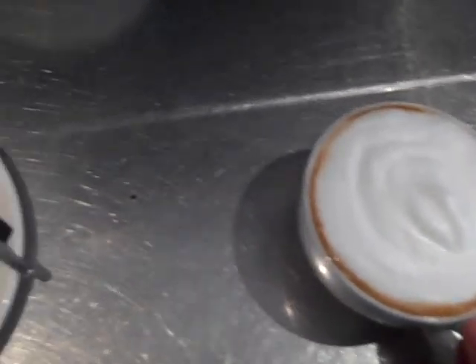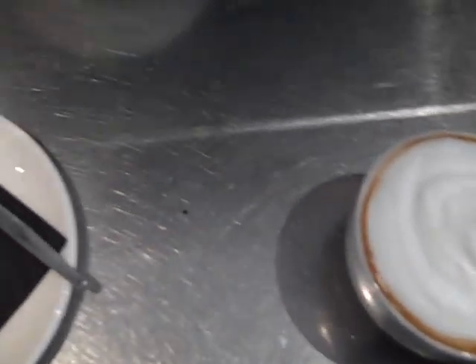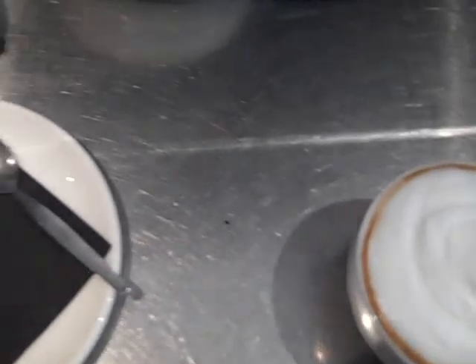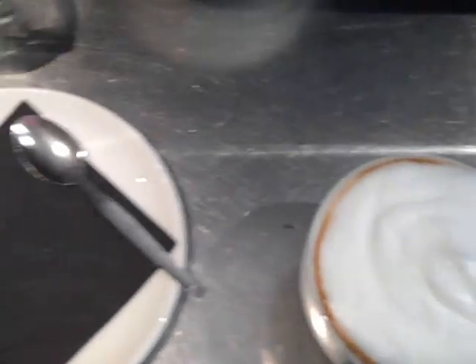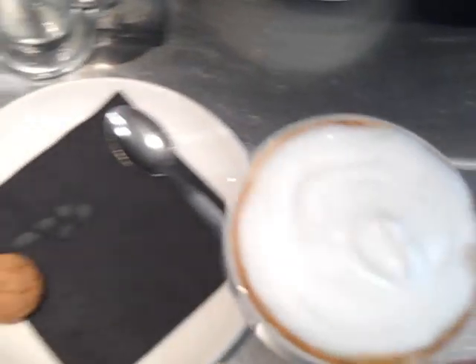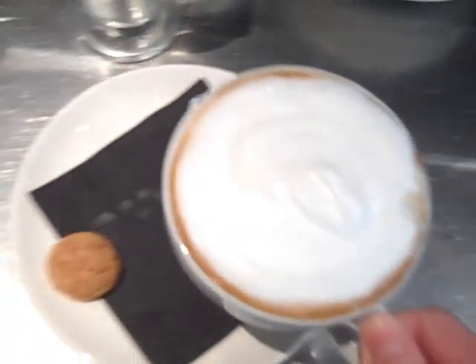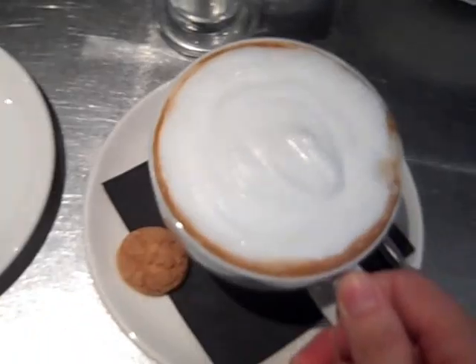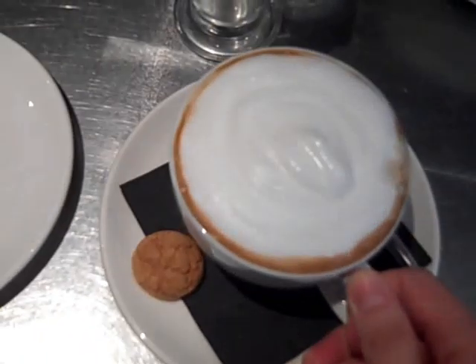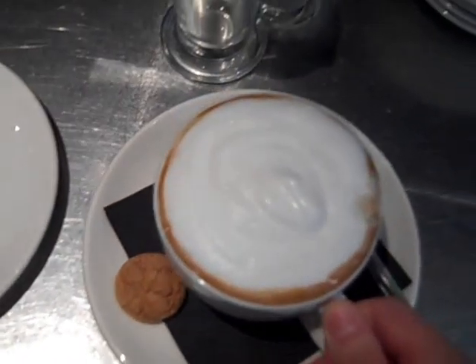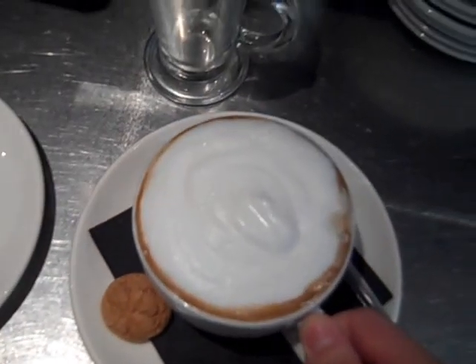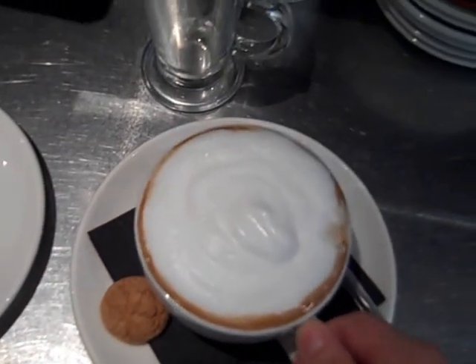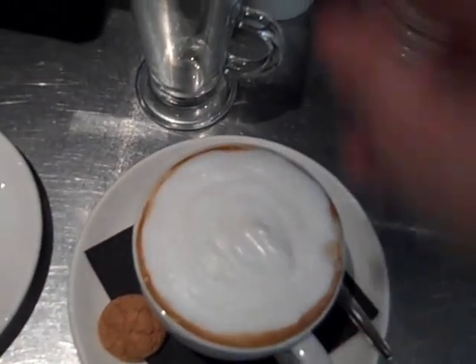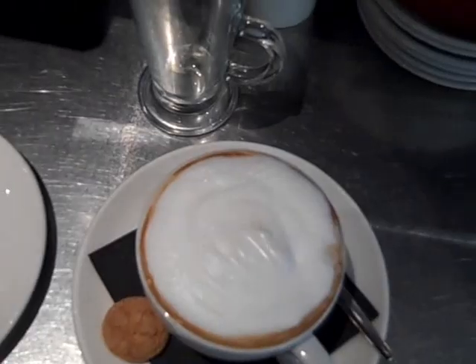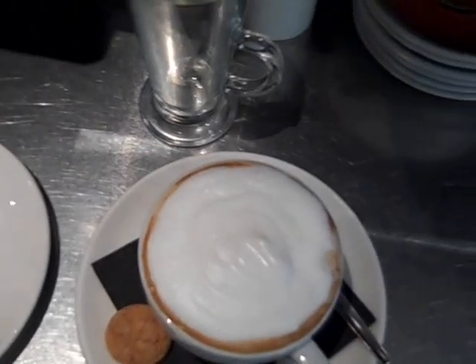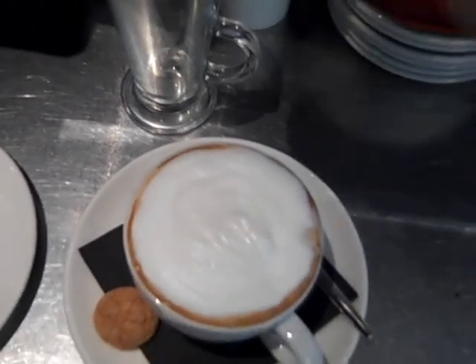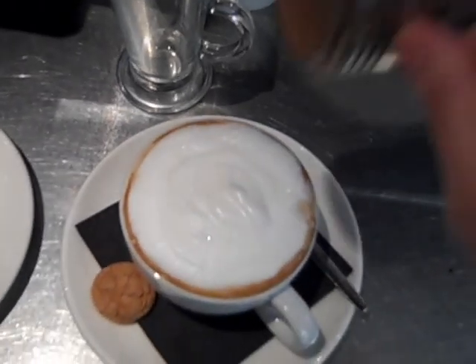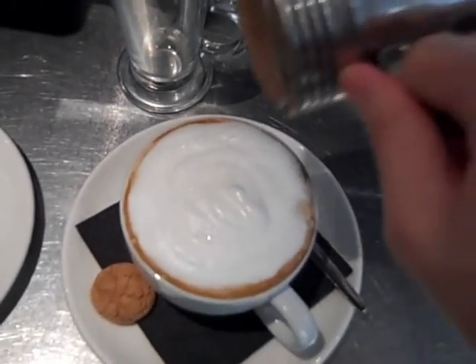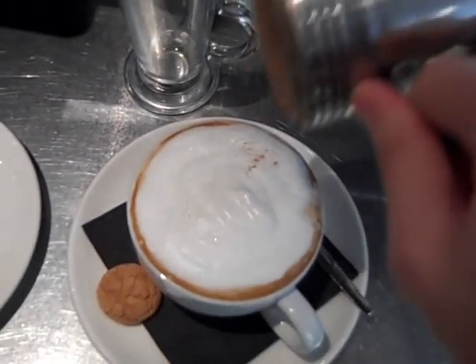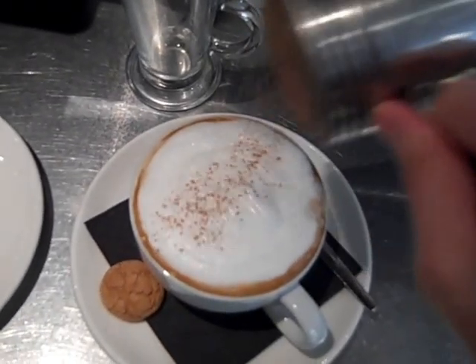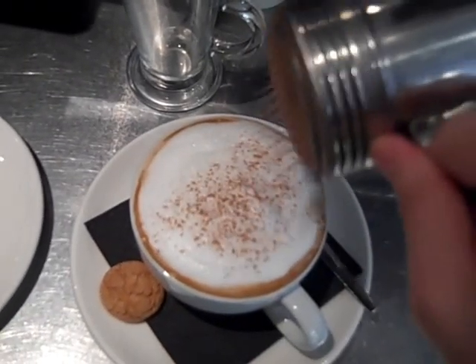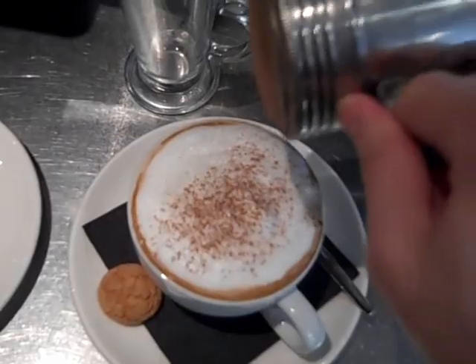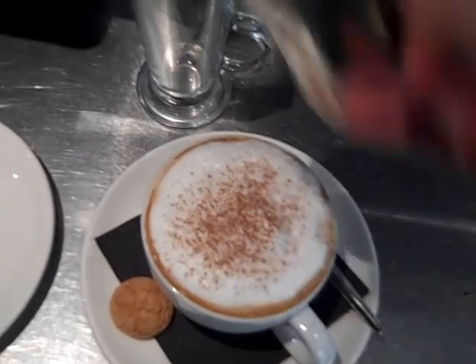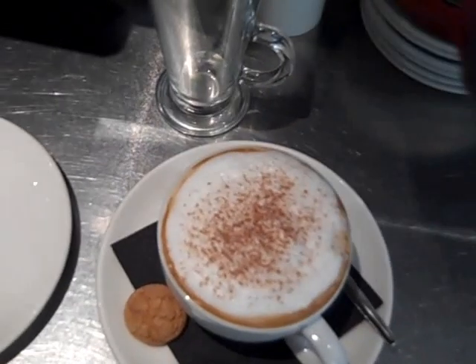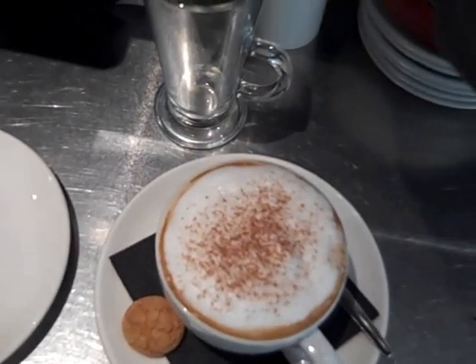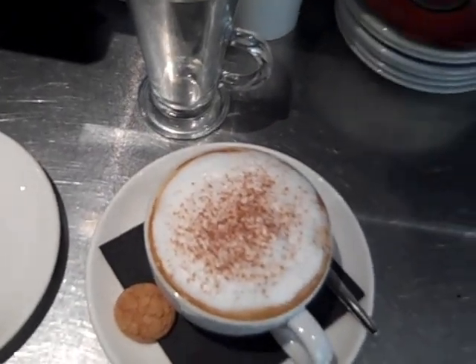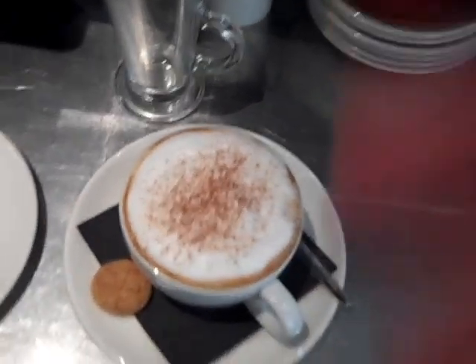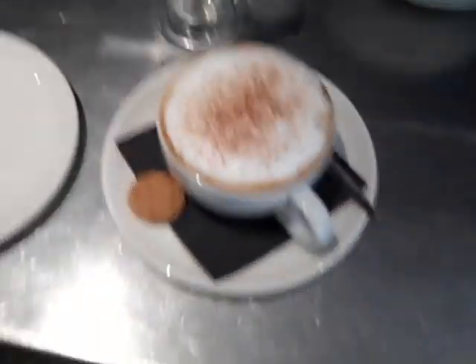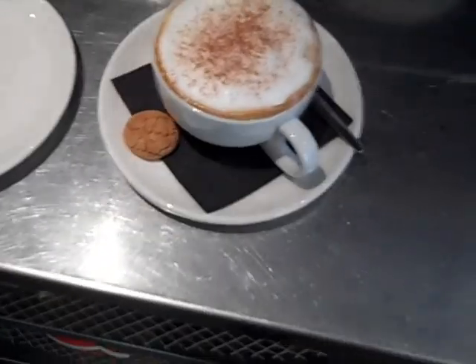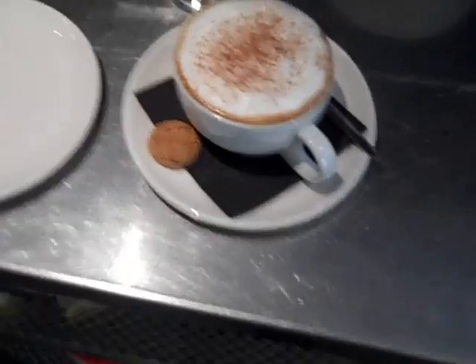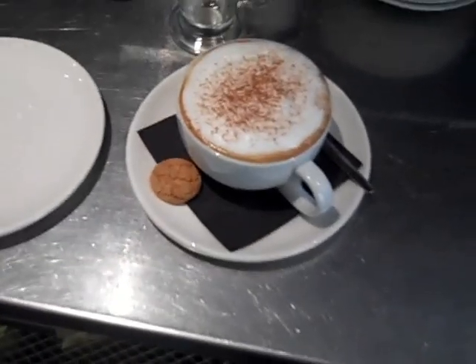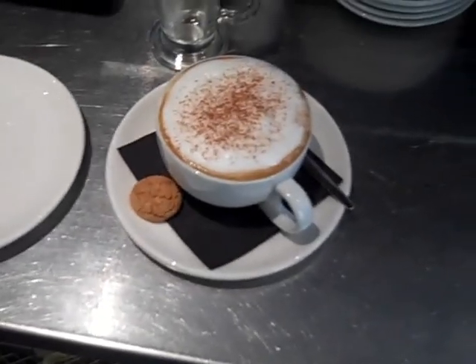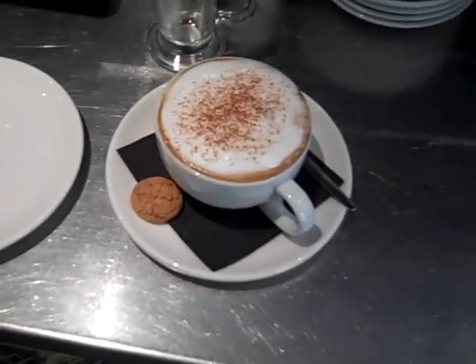Obviously we're going to garnish with some hot chocolate powder on top. Pop that on the plate and a bit of hot chocolate powder. There we go — and that's how the cappuccino should be served every time.